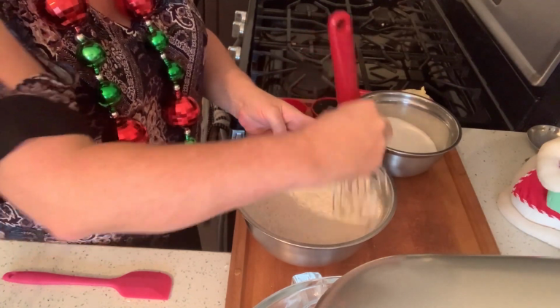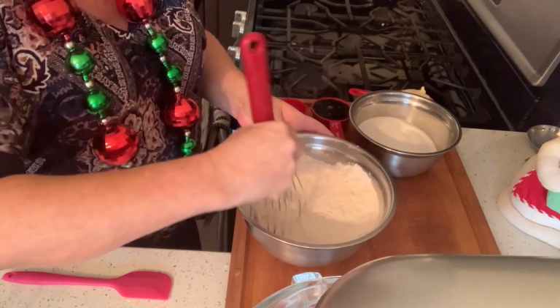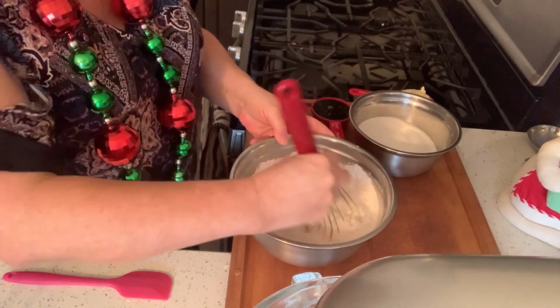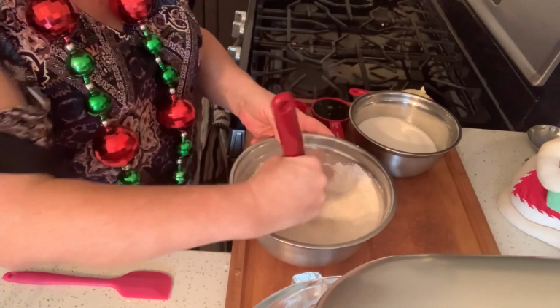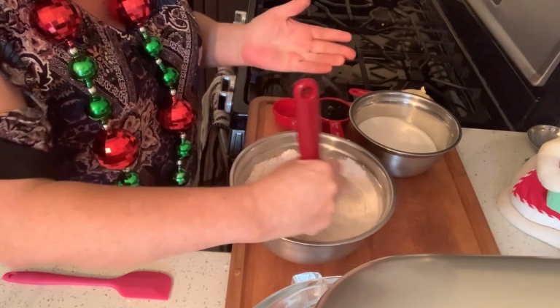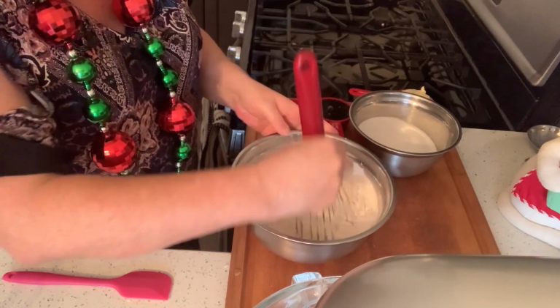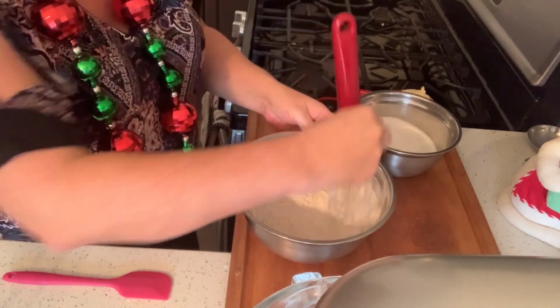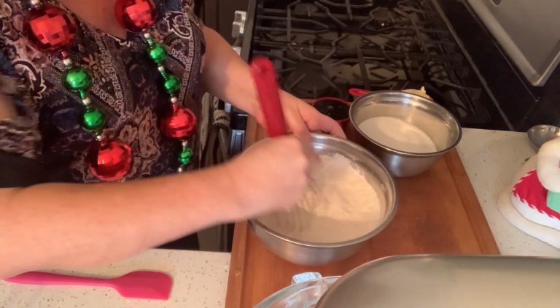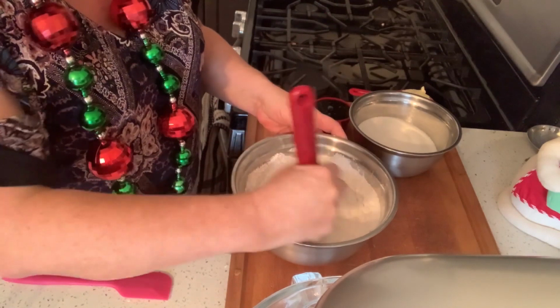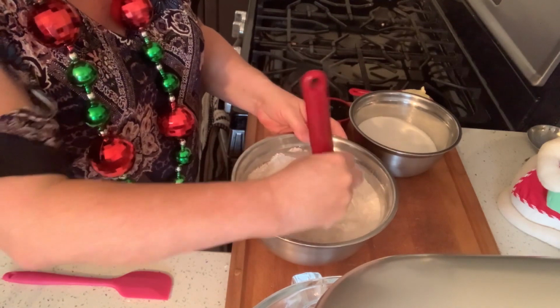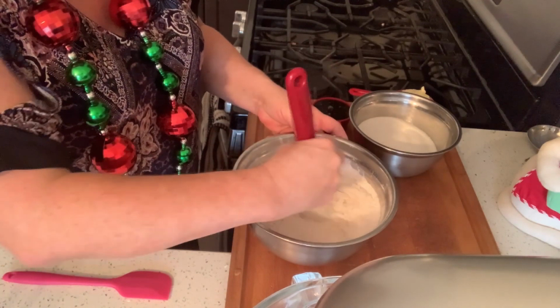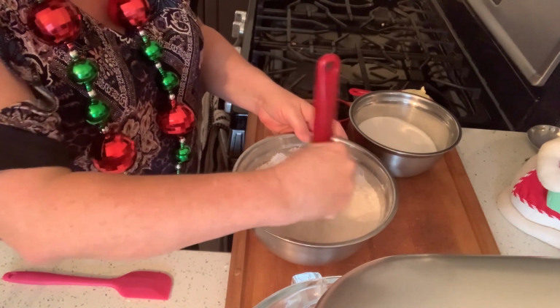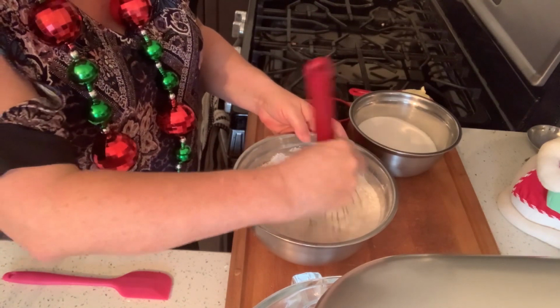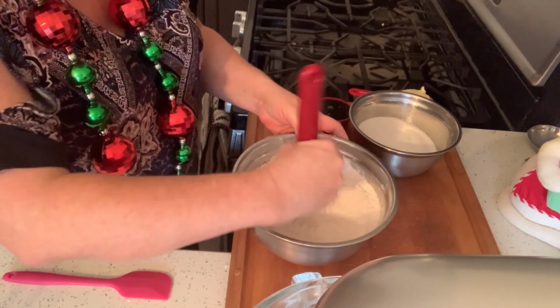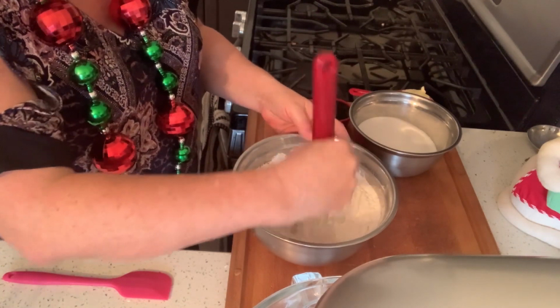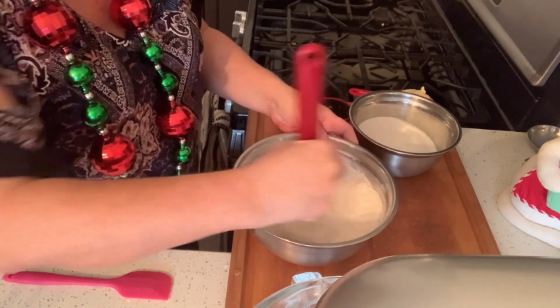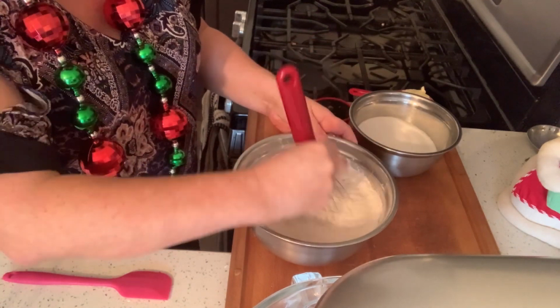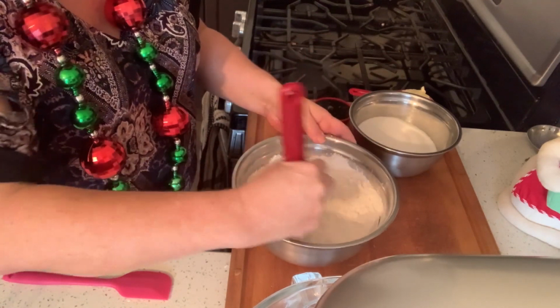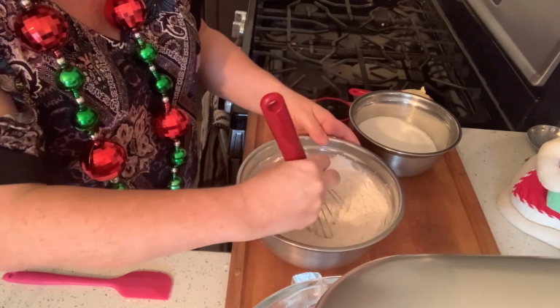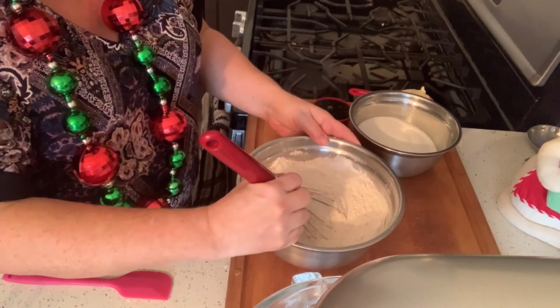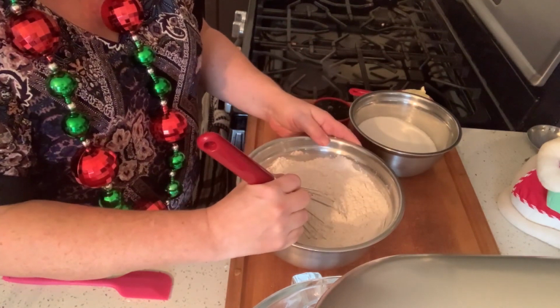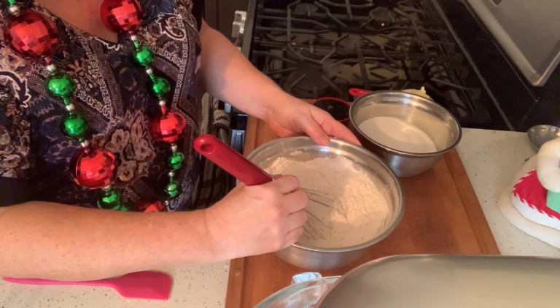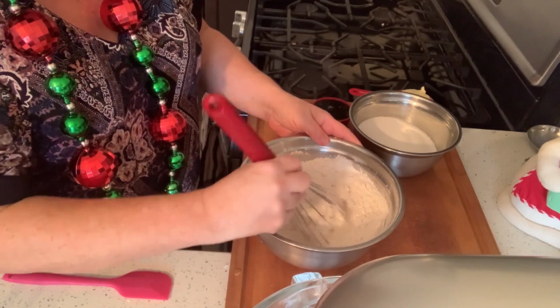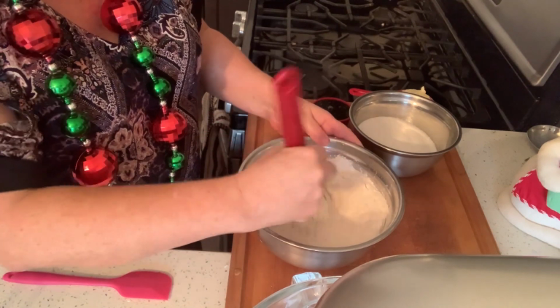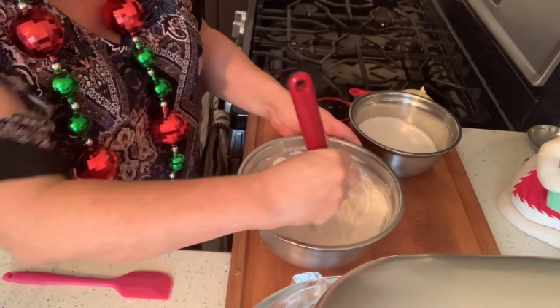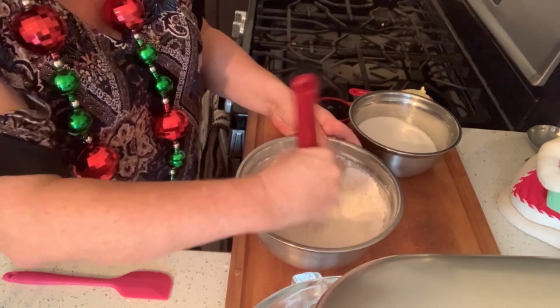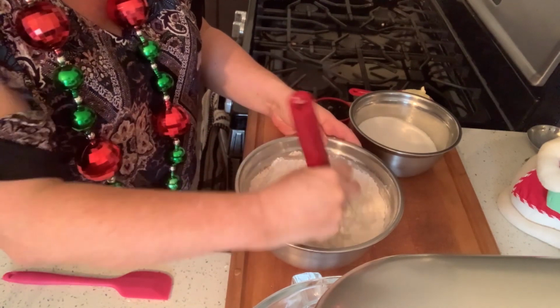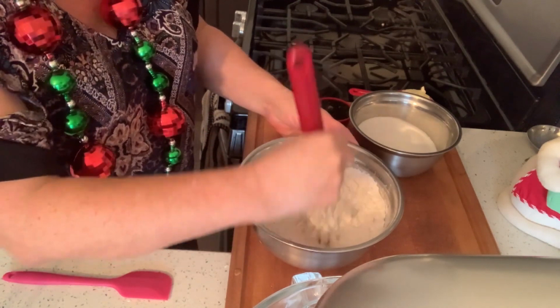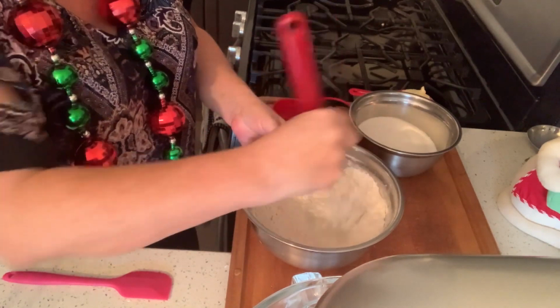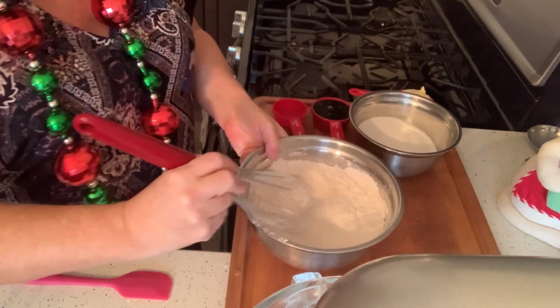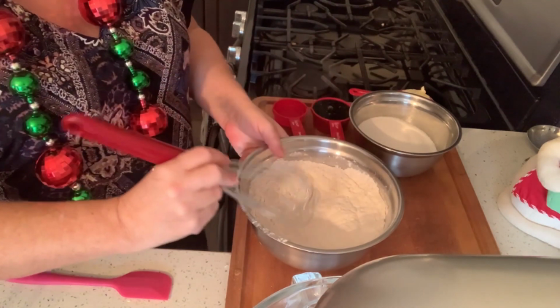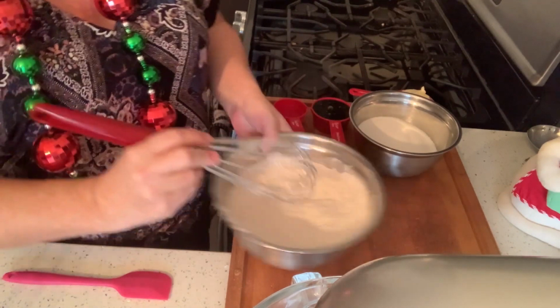I put a little bit more cinnamon in than the recipe calls for, just because I like it. But you can do this with a half teaspoon to a teaspoon of cinnamon. Okay, so I'm going to set that aside.